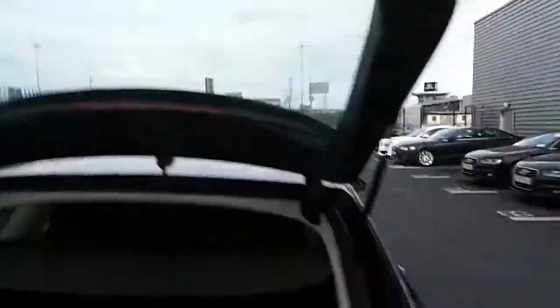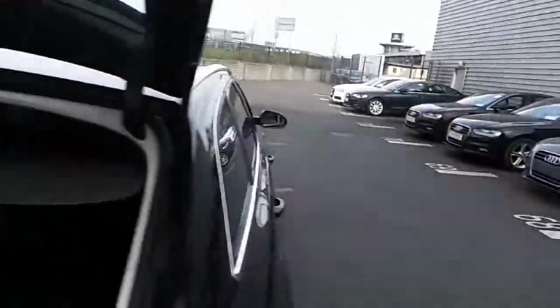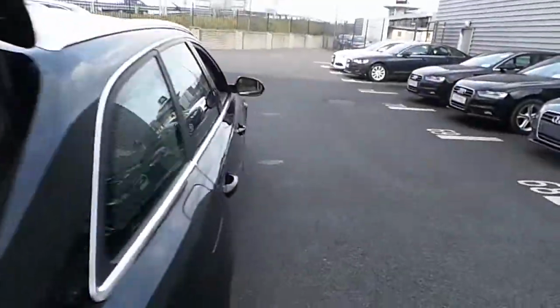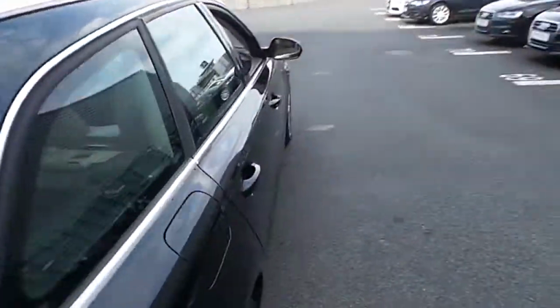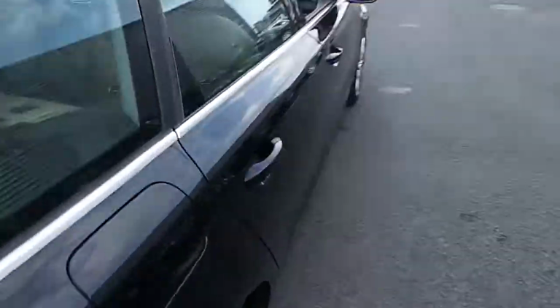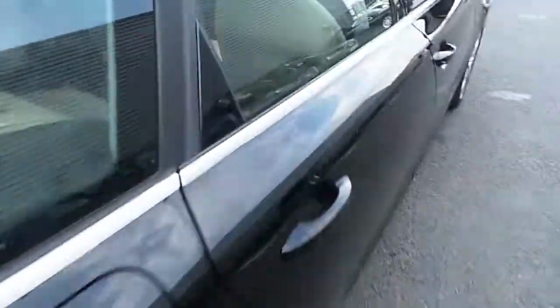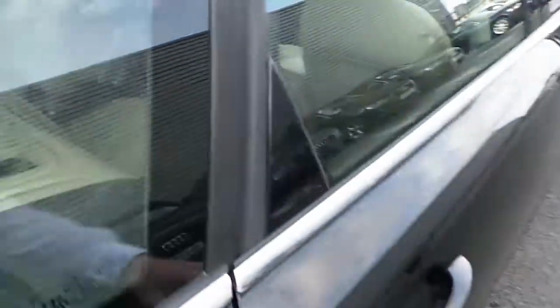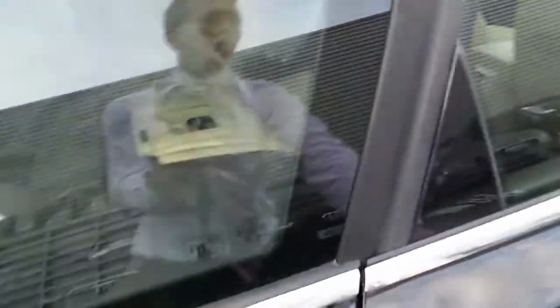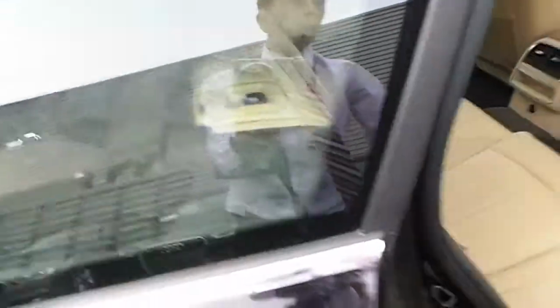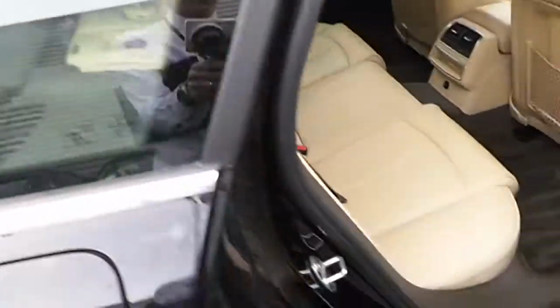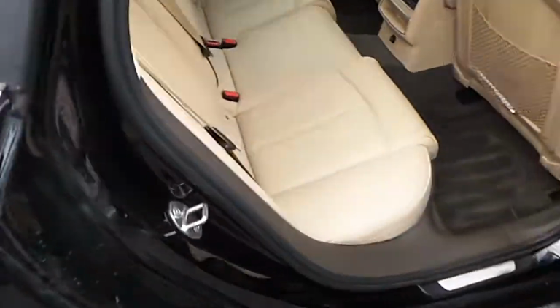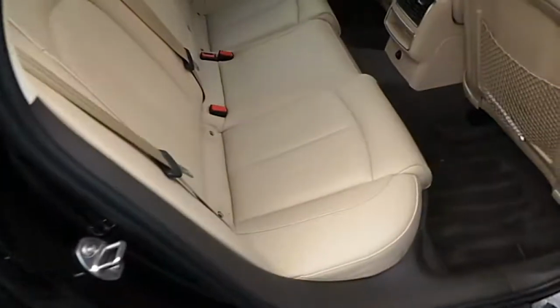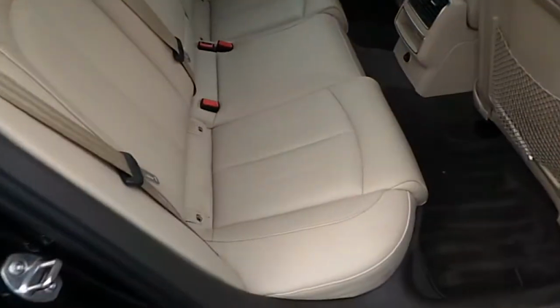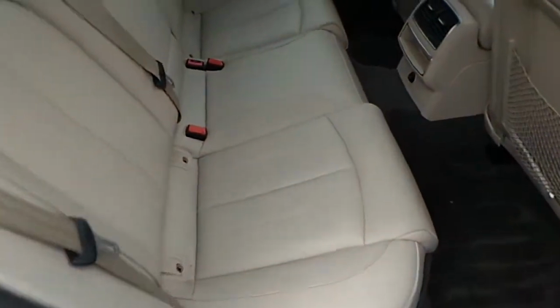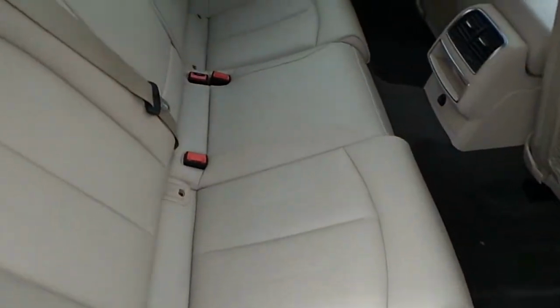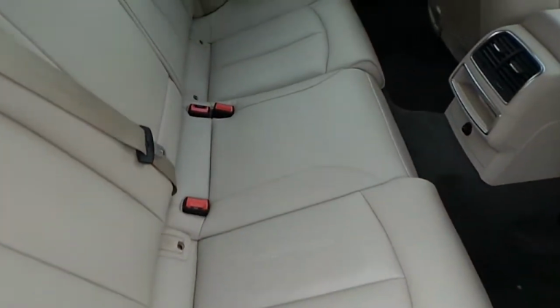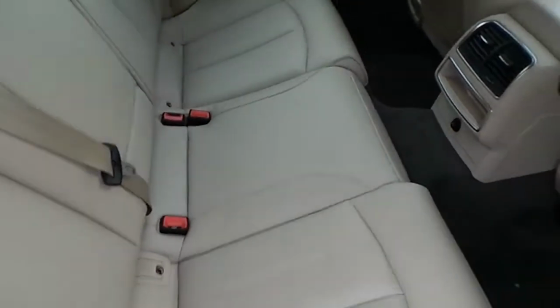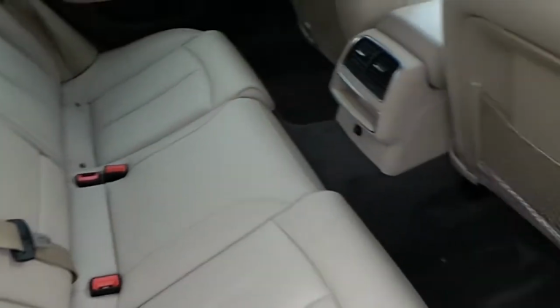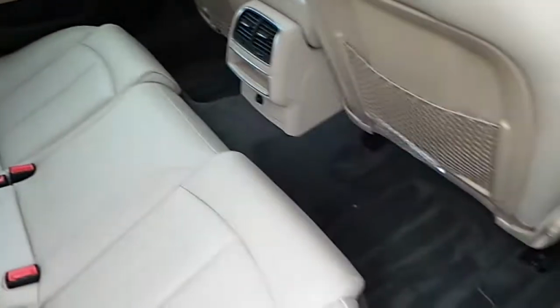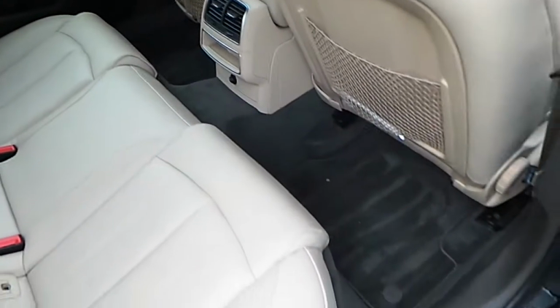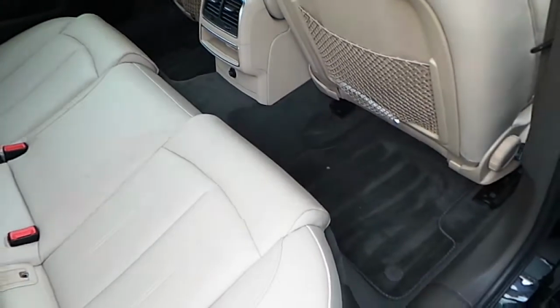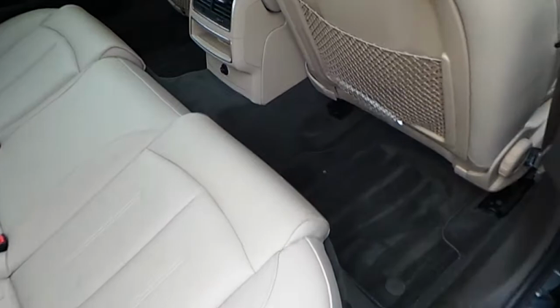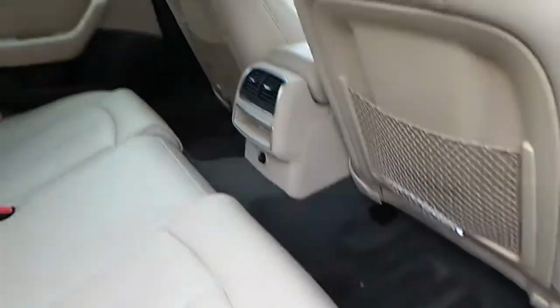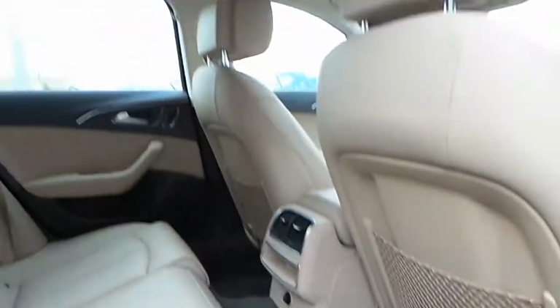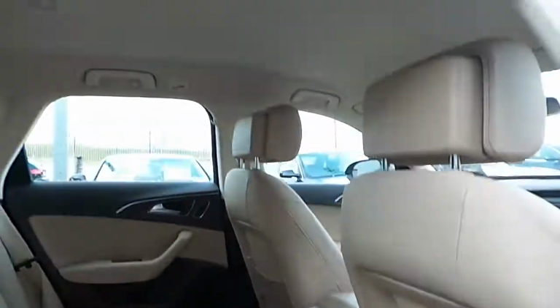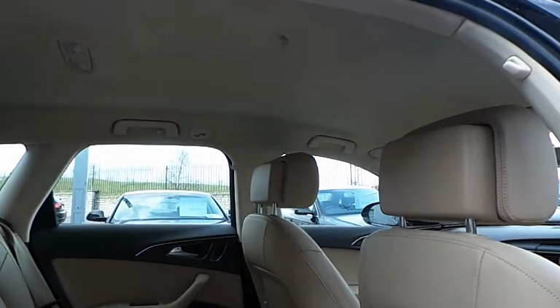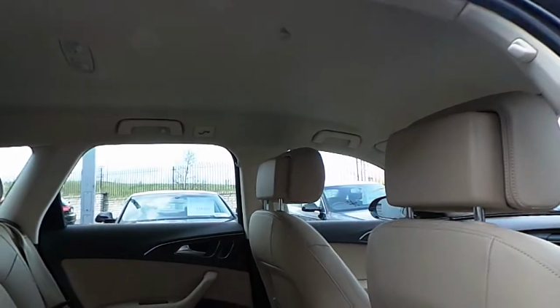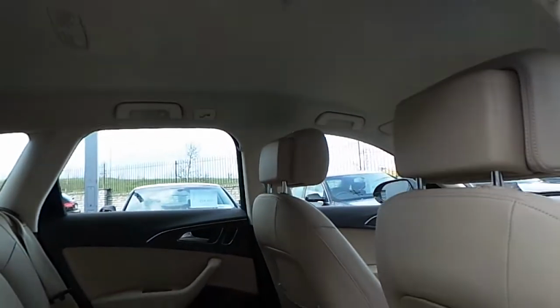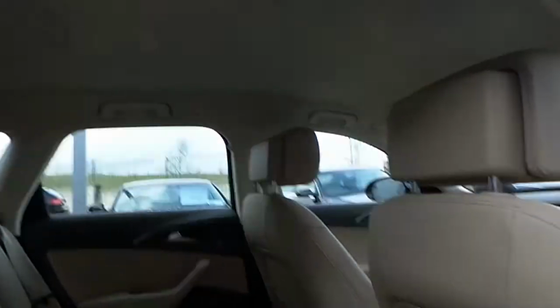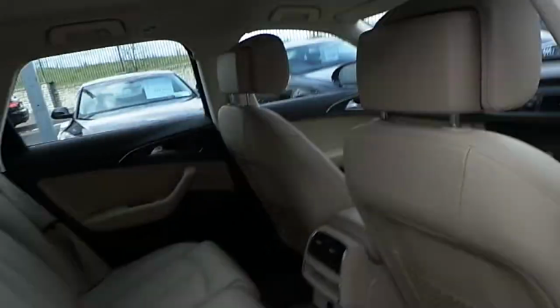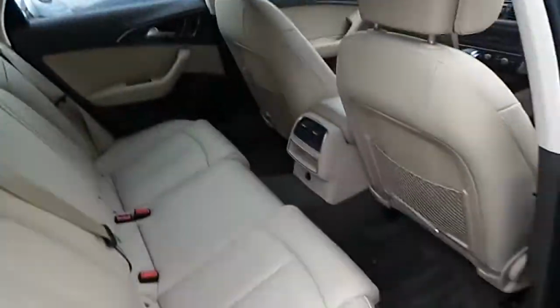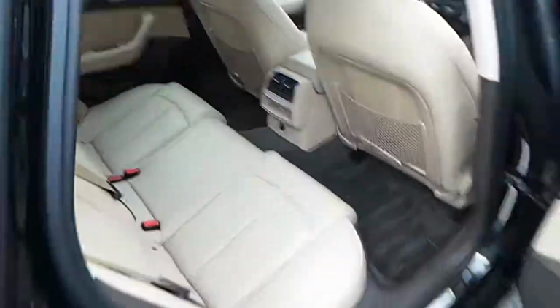Coming into the upholstery of the car, it is finished with Valcona beige leather upholstery and has a brown carpet. In addition, there is the Atlas beige headlining throughout the interior.